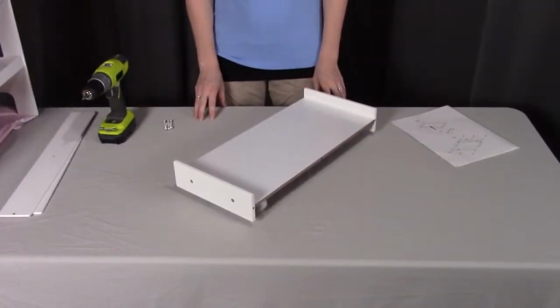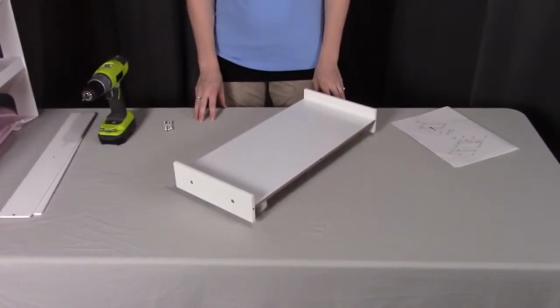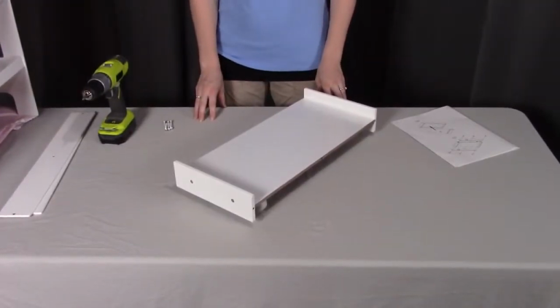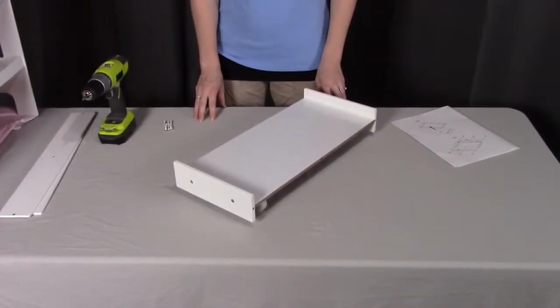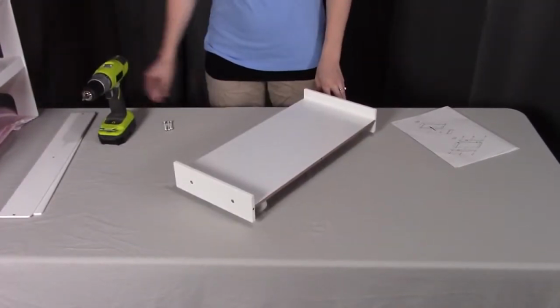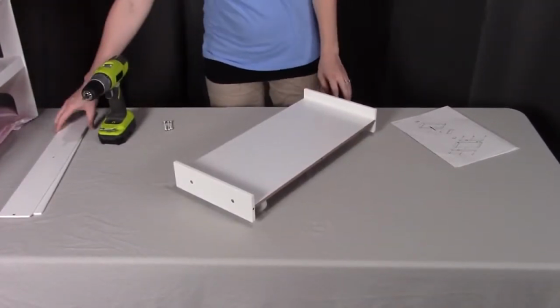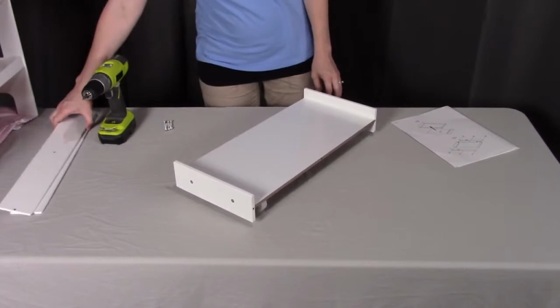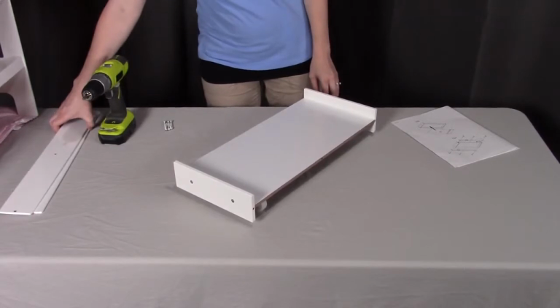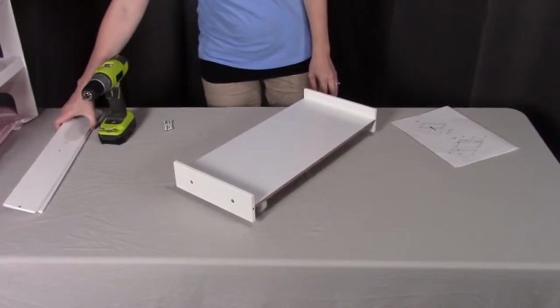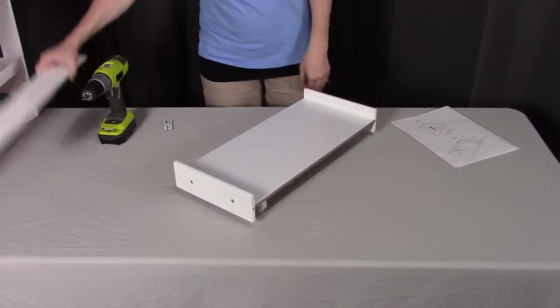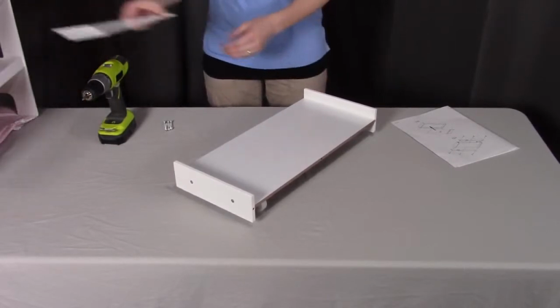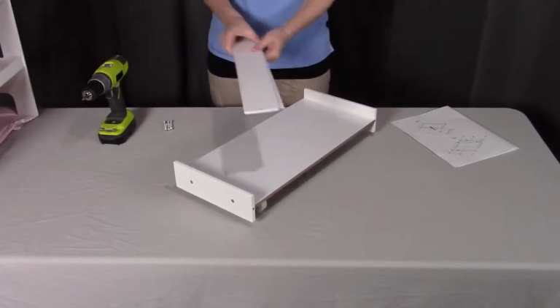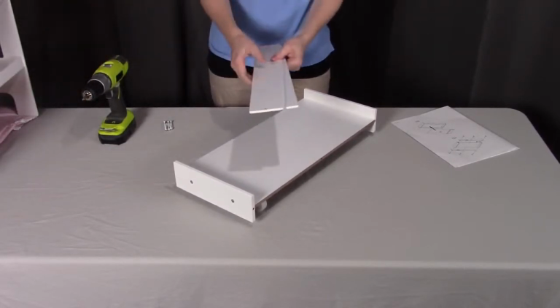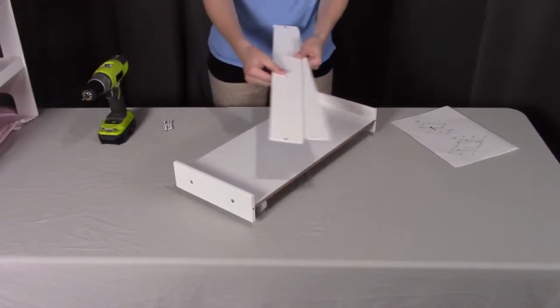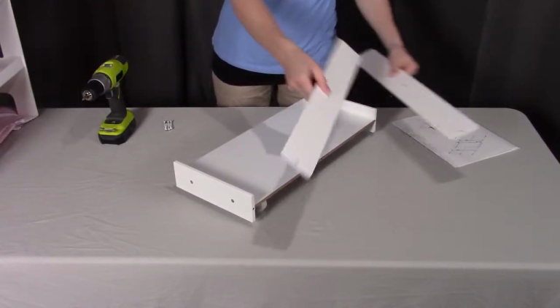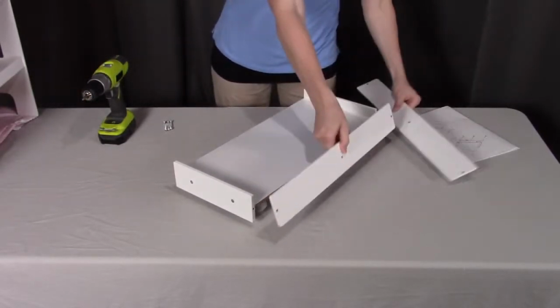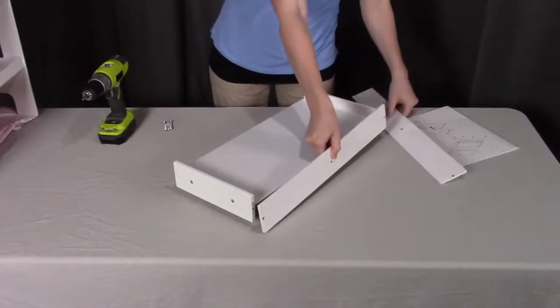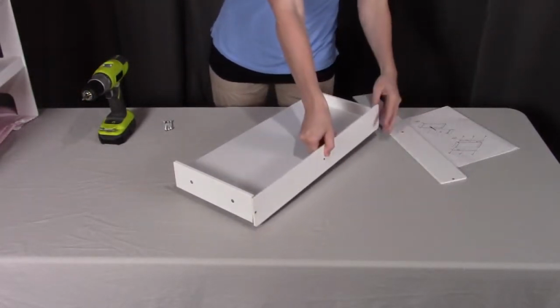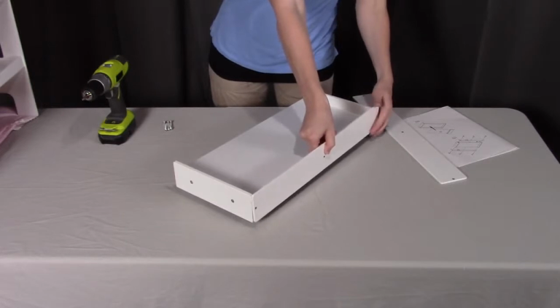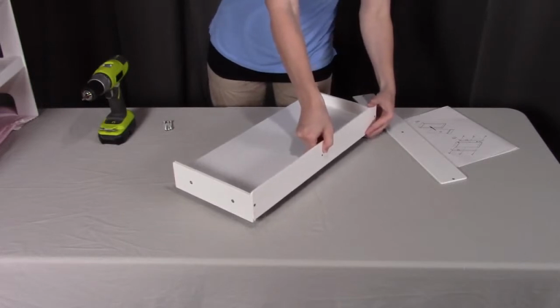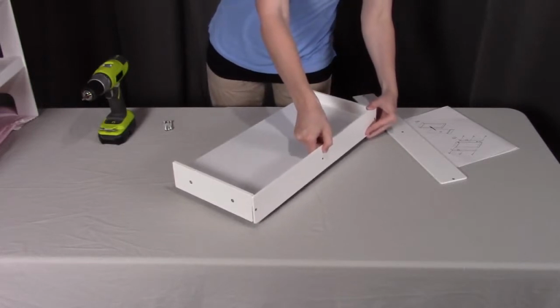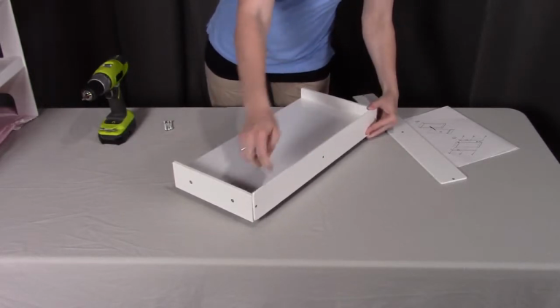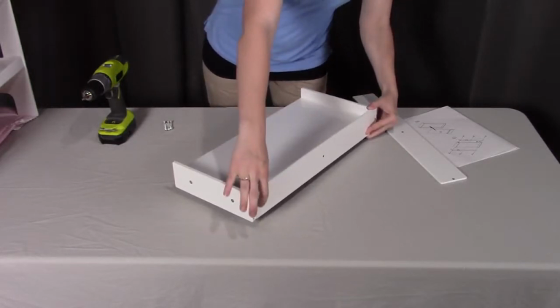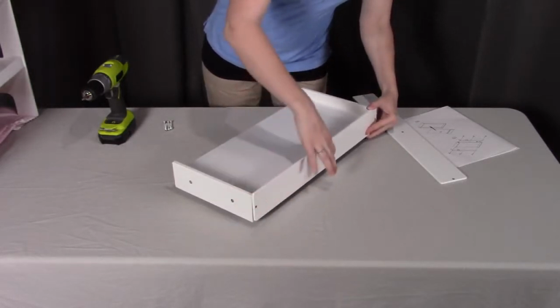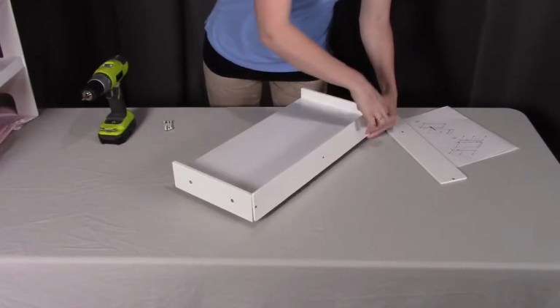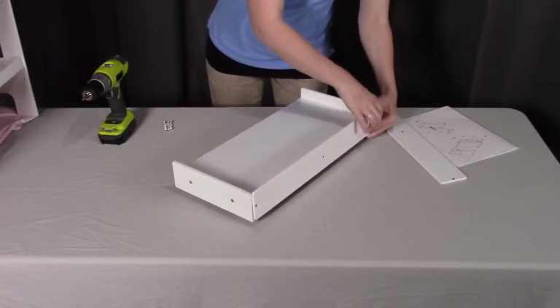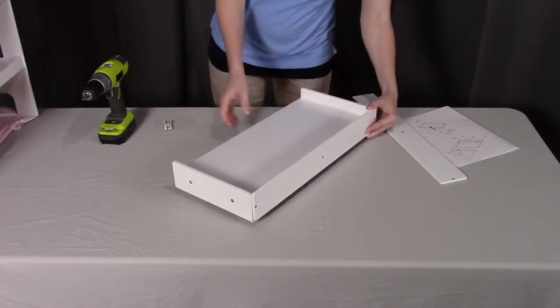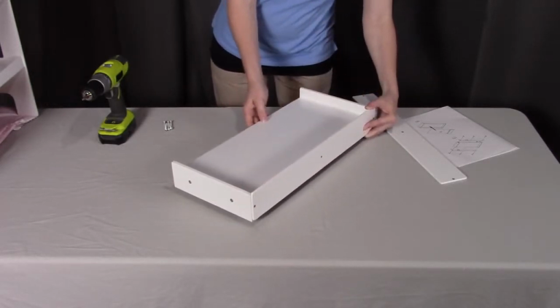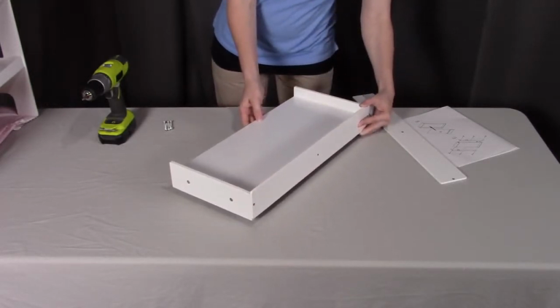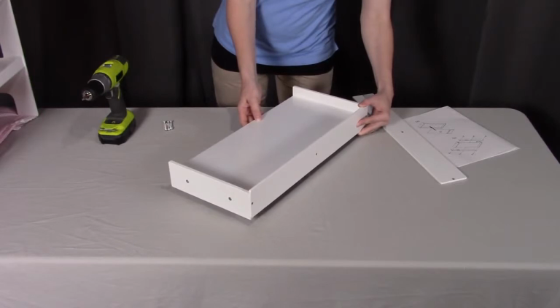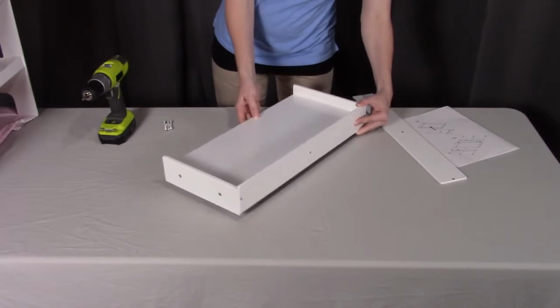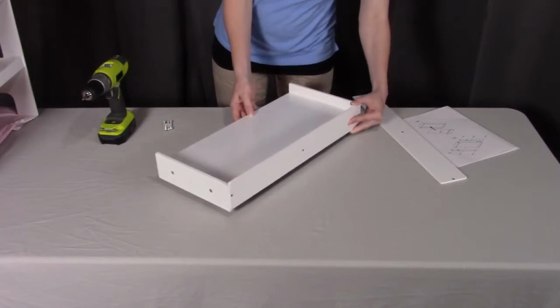Now moving on to step five, we're going to be putting on the side pieces. These are labeled G and will be going right along the side of the trundle bed. There are three screws that you'll need to screw into place on each side.